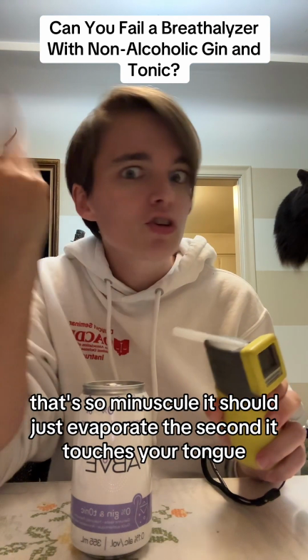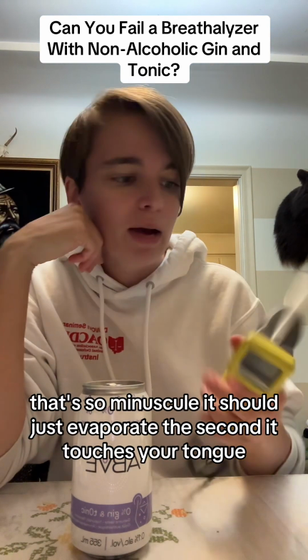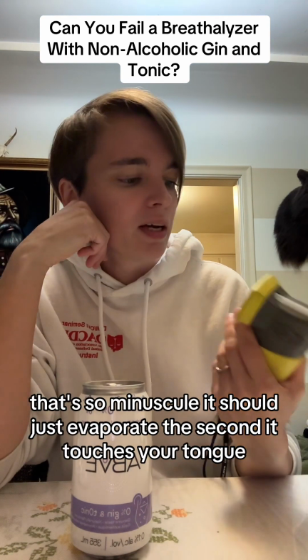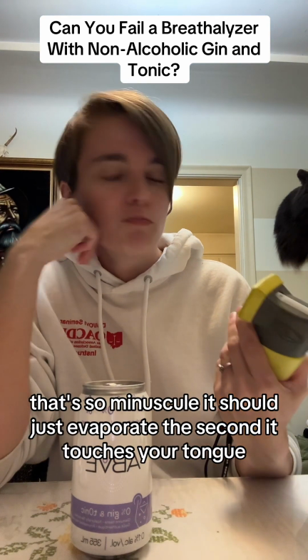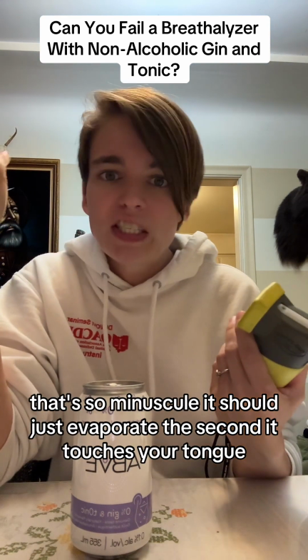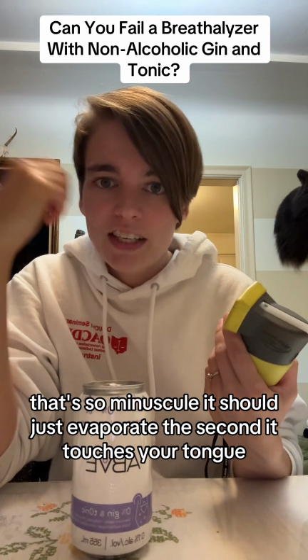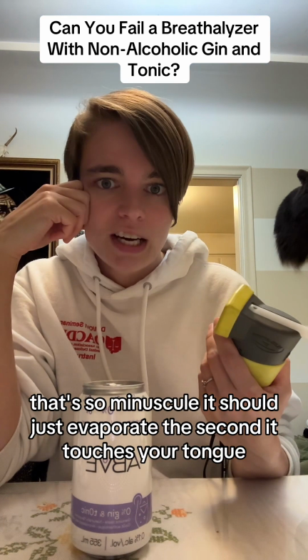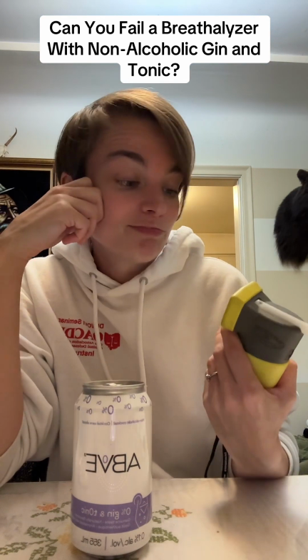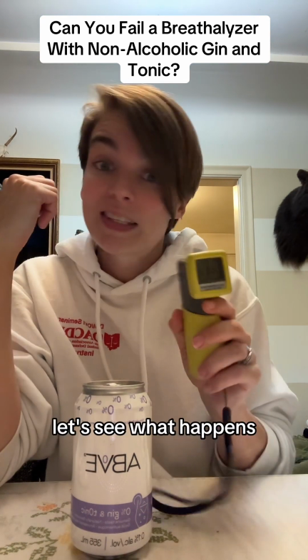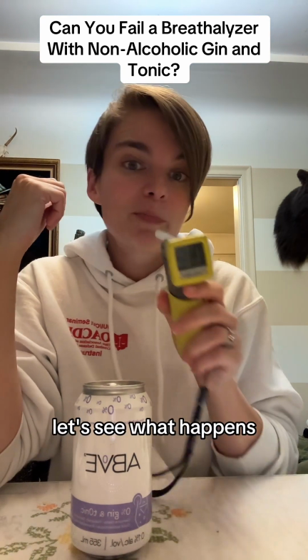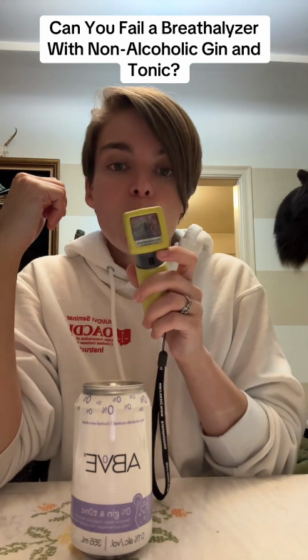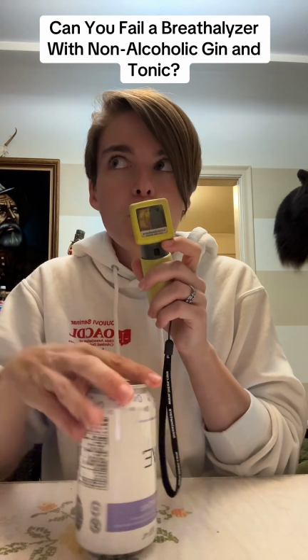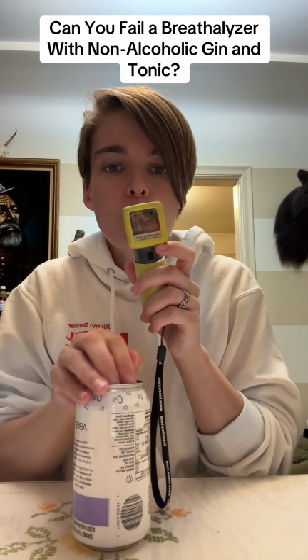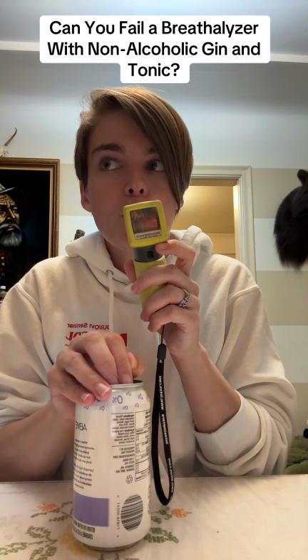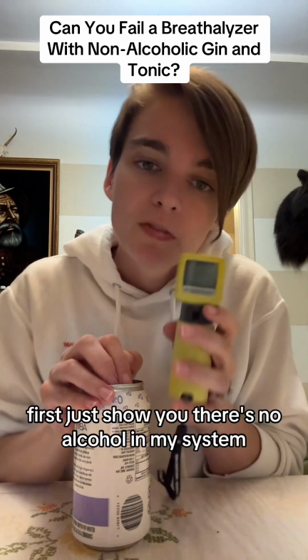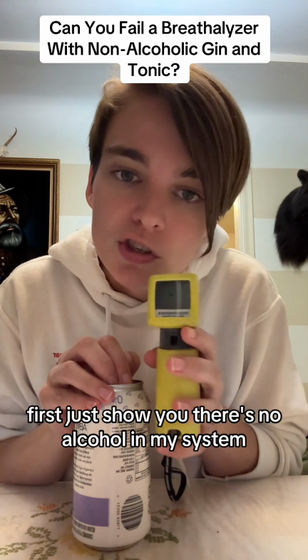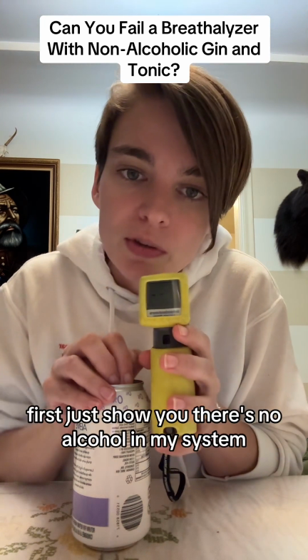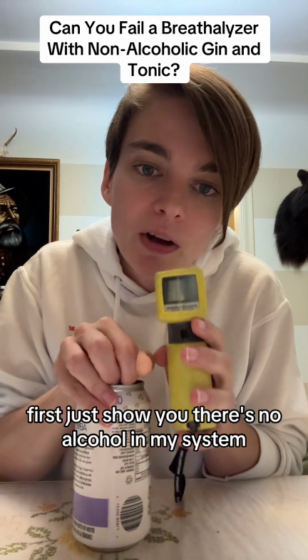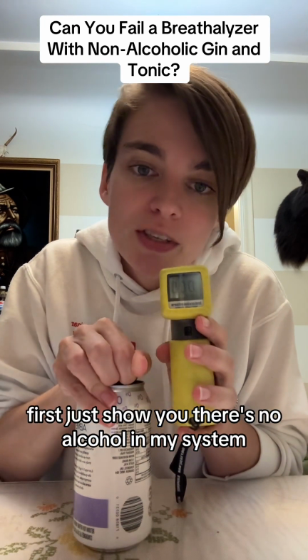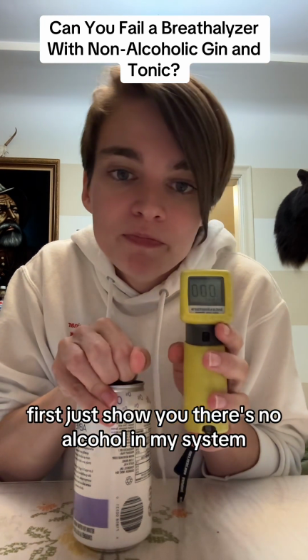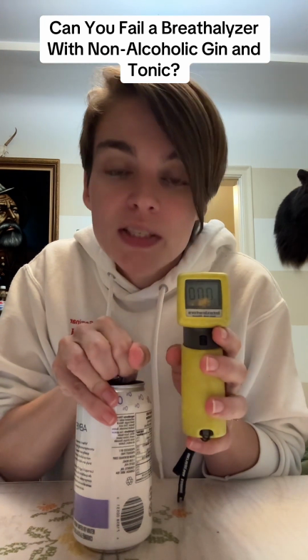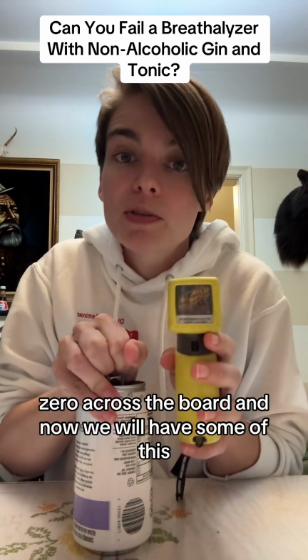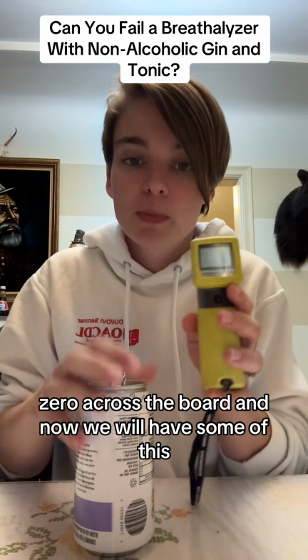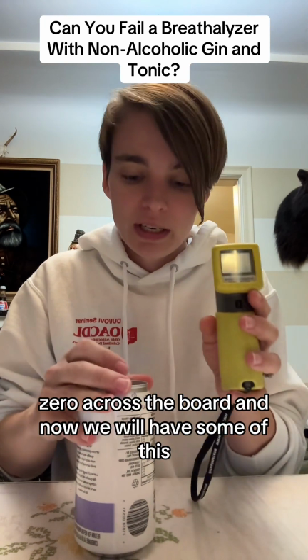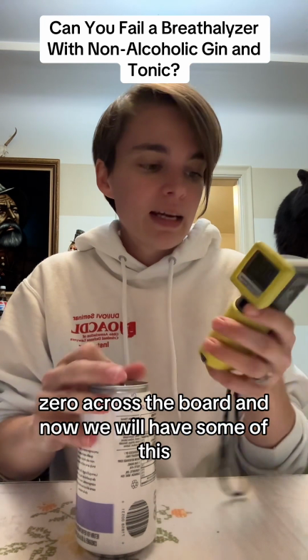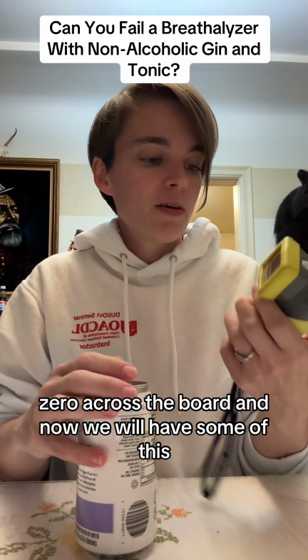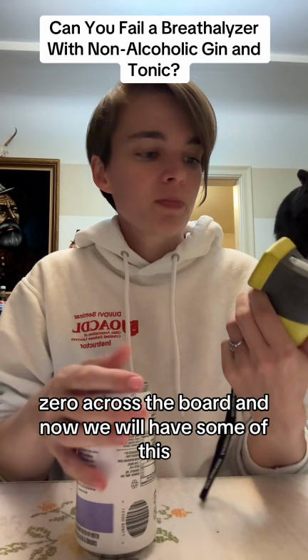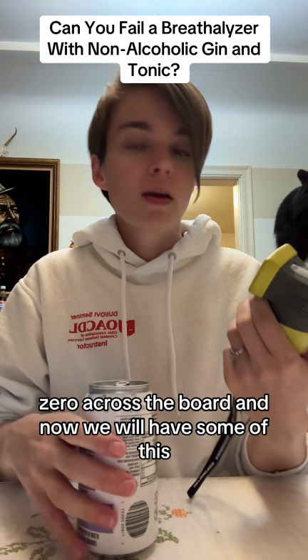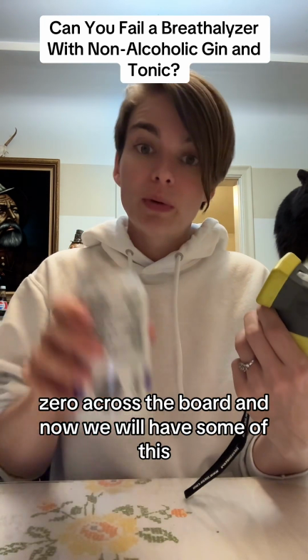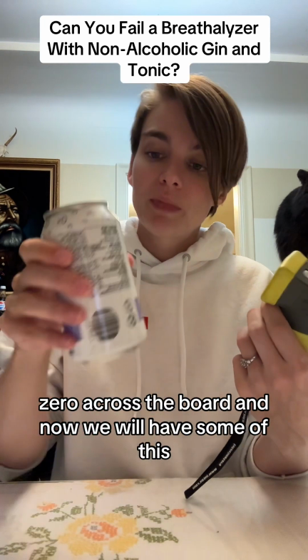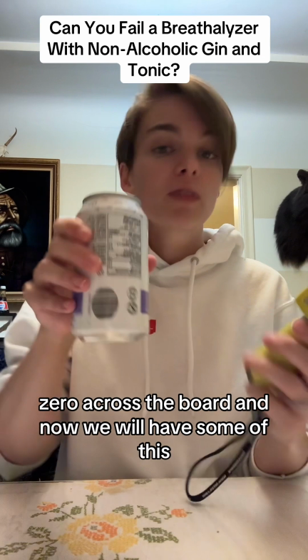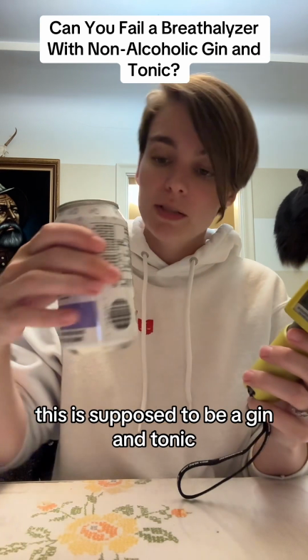It should just evaporate the second it touches your tongue. Let's see what happens. First, just to show you there's no alcohol in my system — zero across the board. And now we will have some of this.